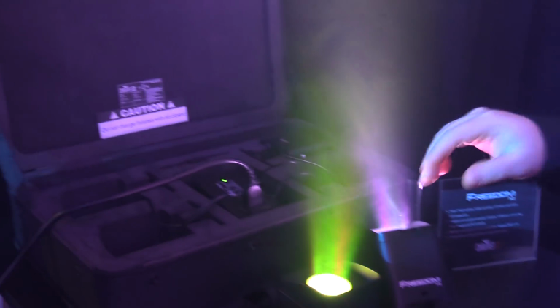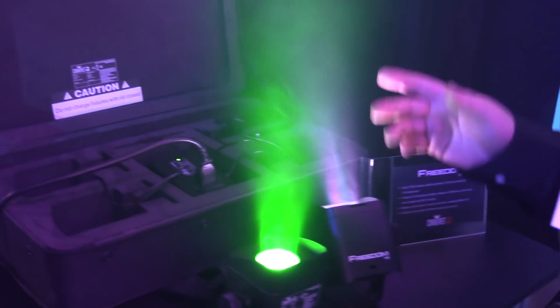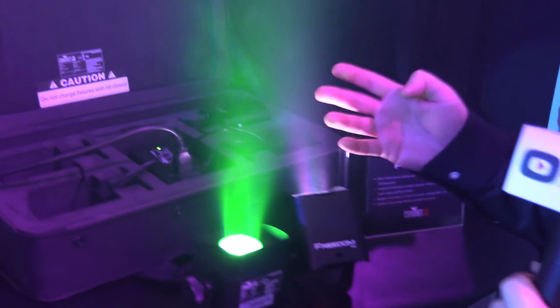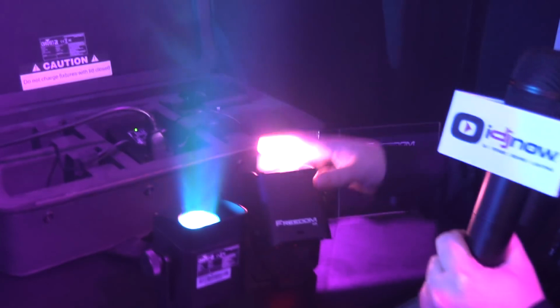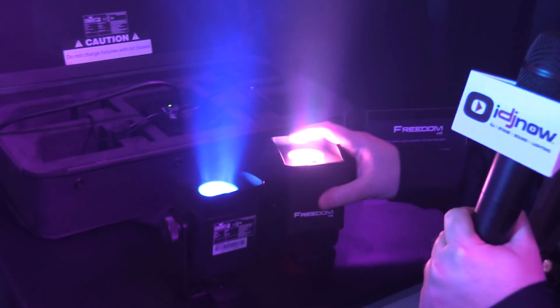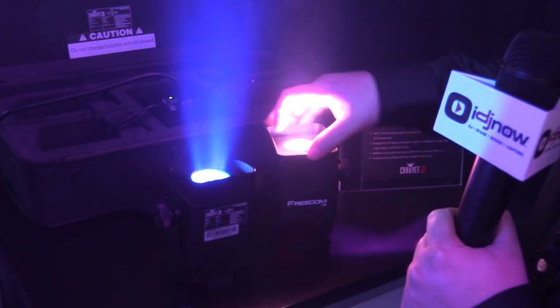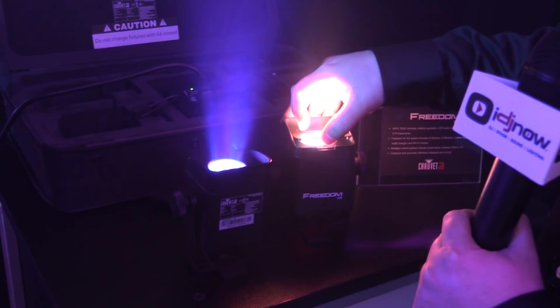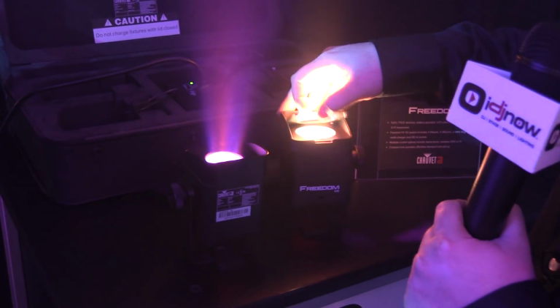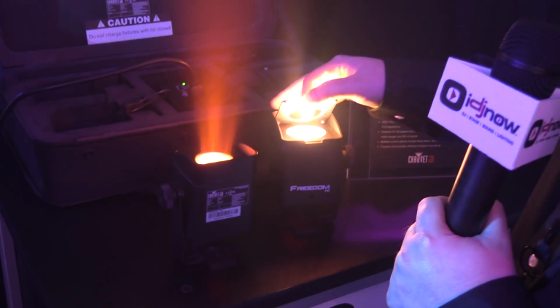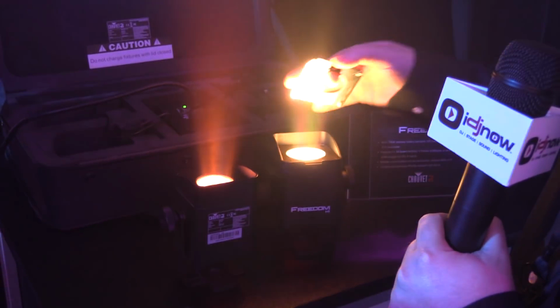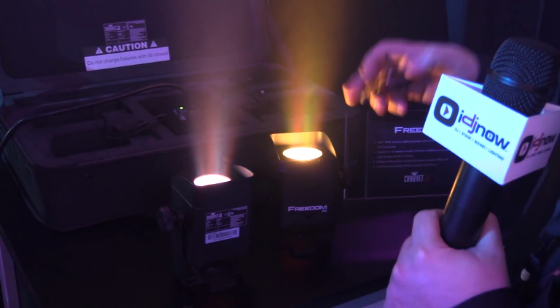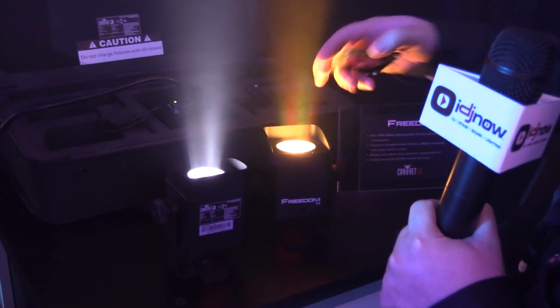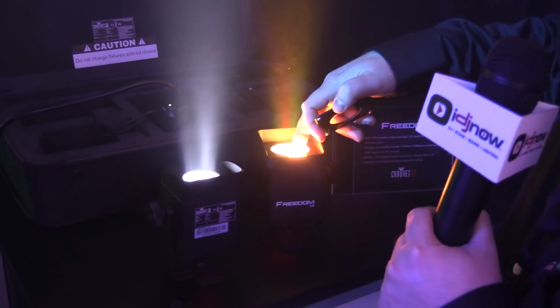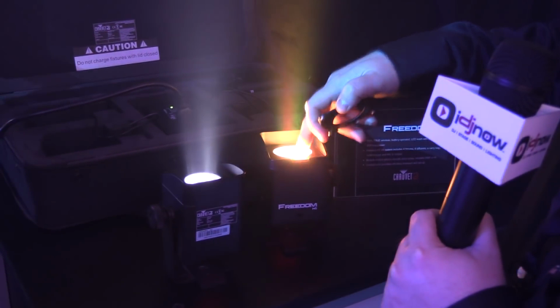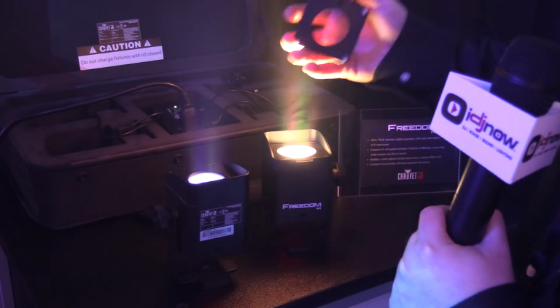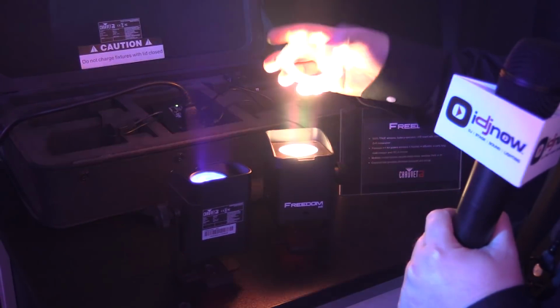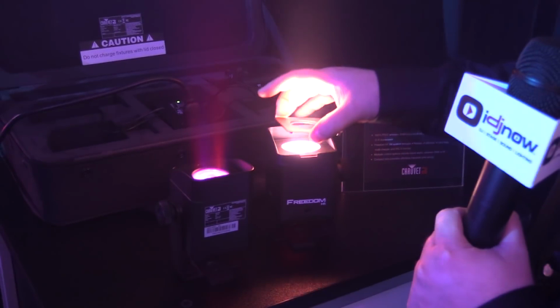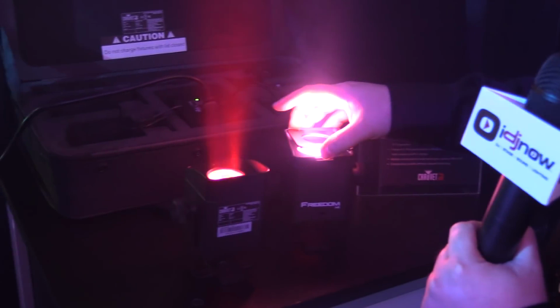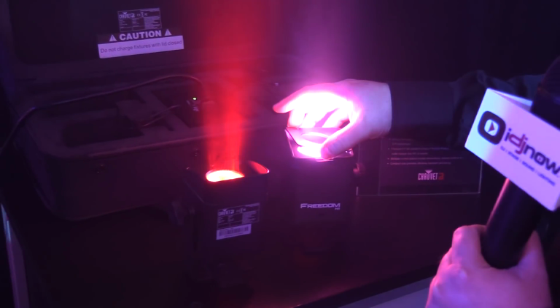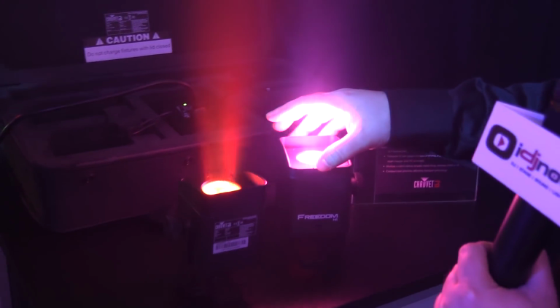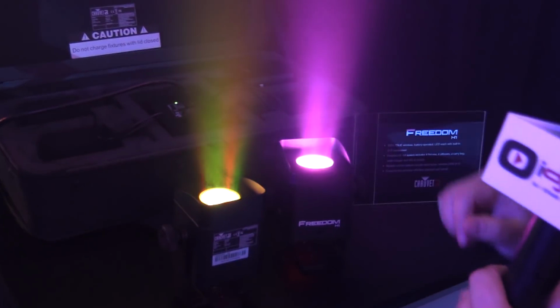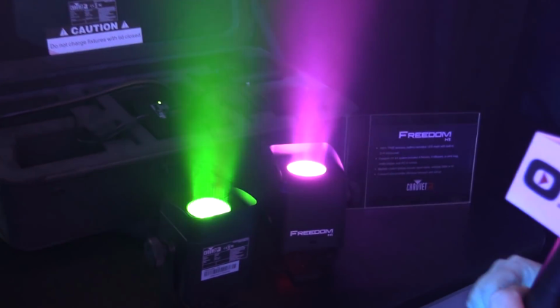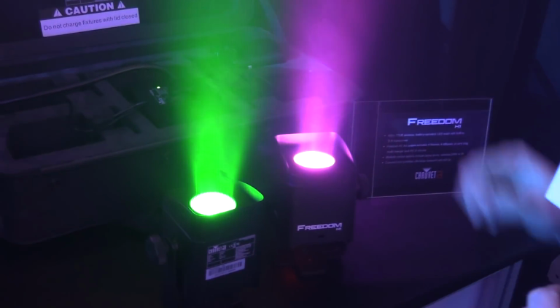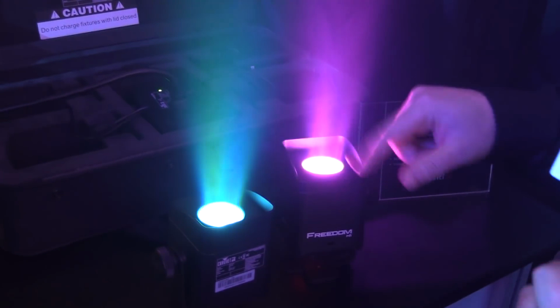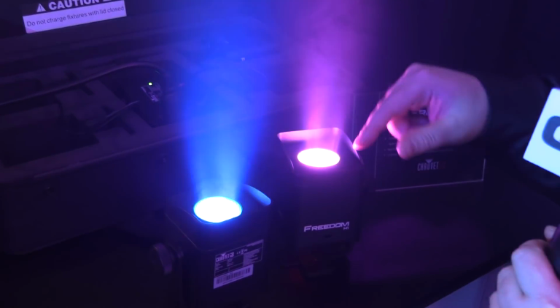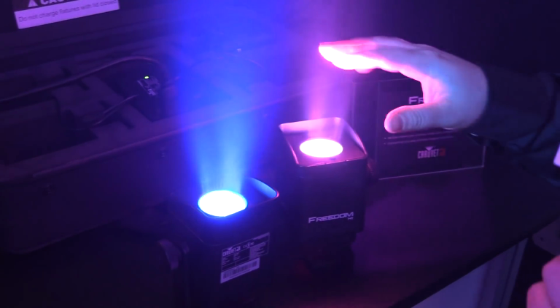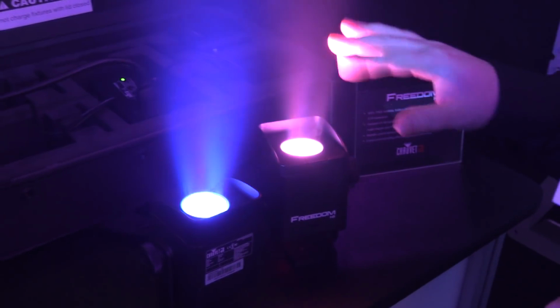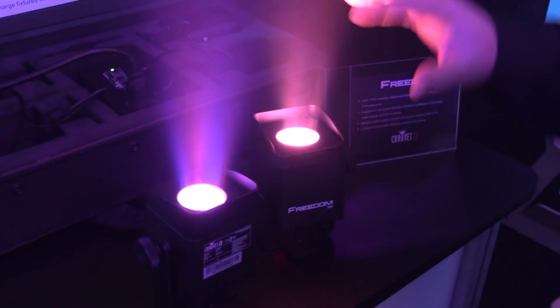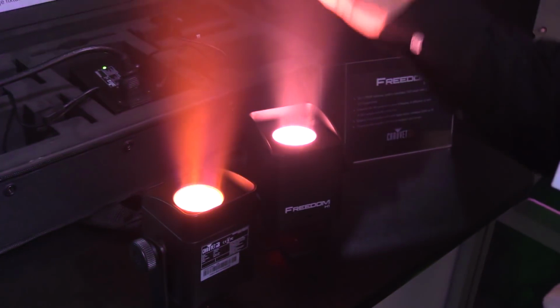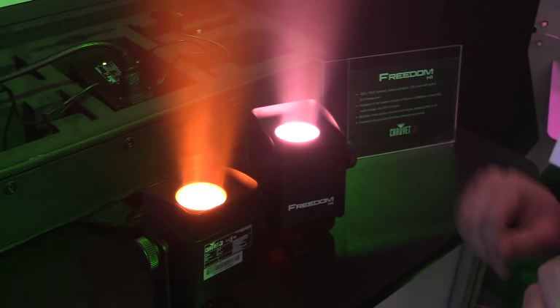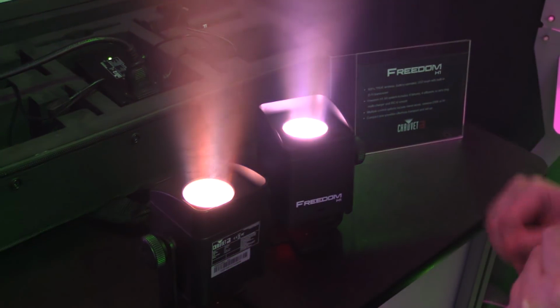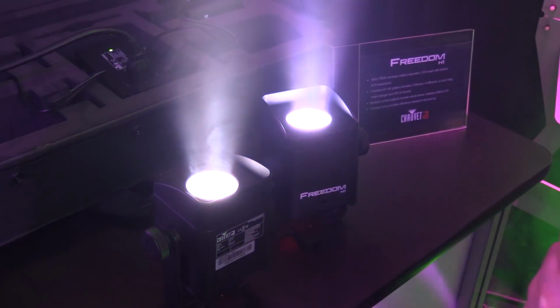You also get four diffusion filters that magnetically attach right here, and this holder will sit right up here and kind of lock that into place. That allows you to alter the beam angle and make the color mixing nice and smooth.